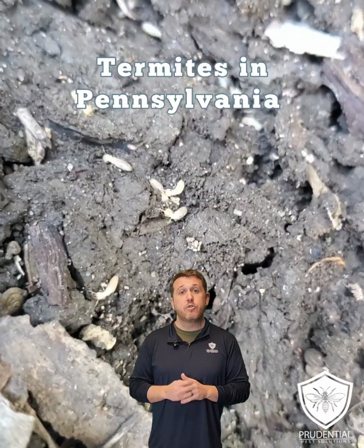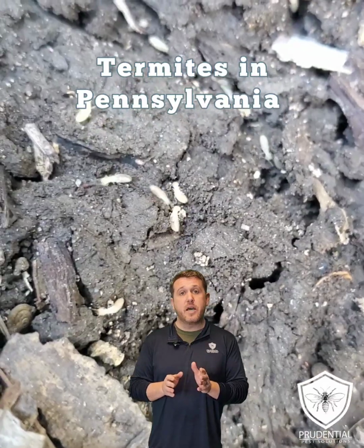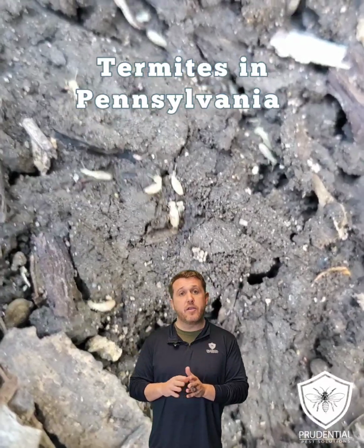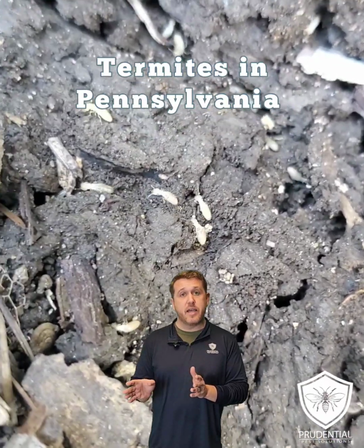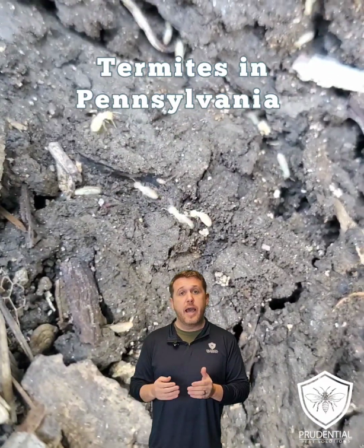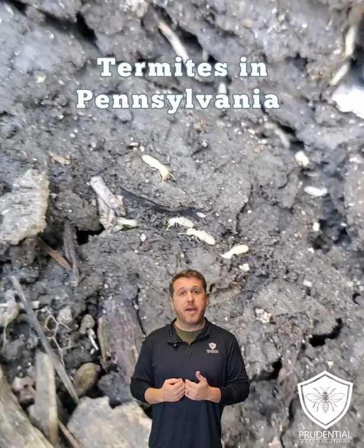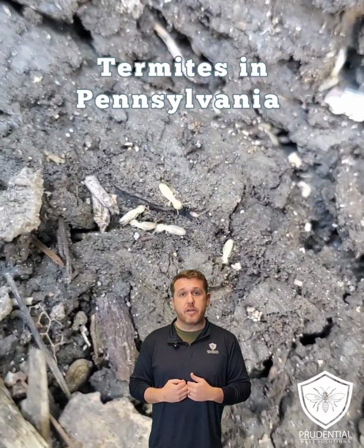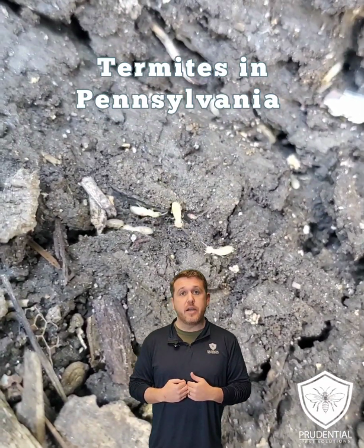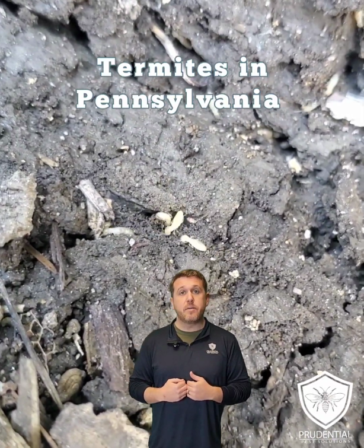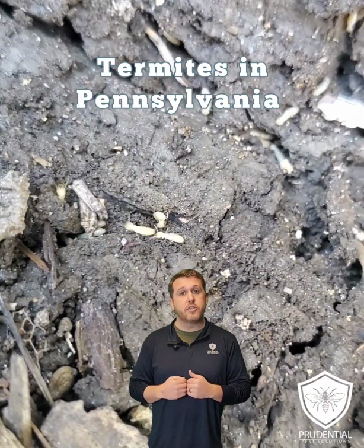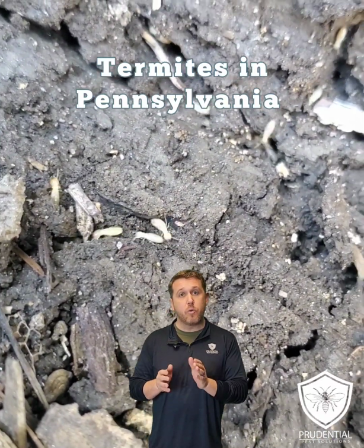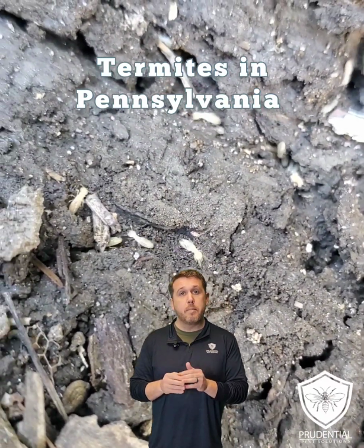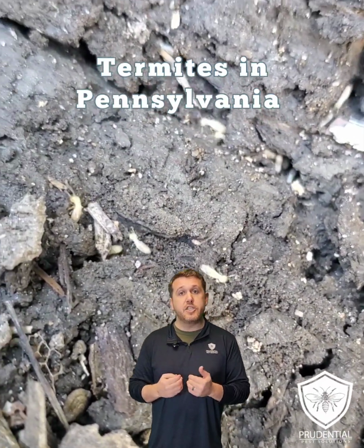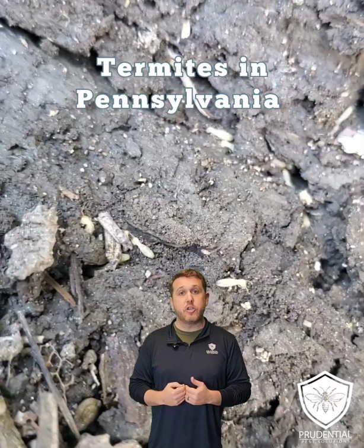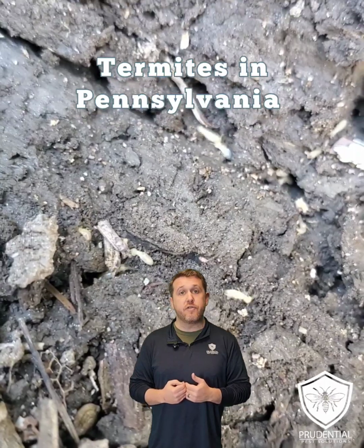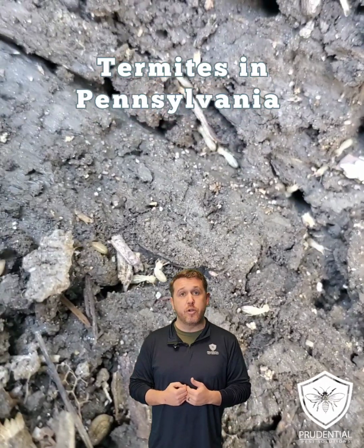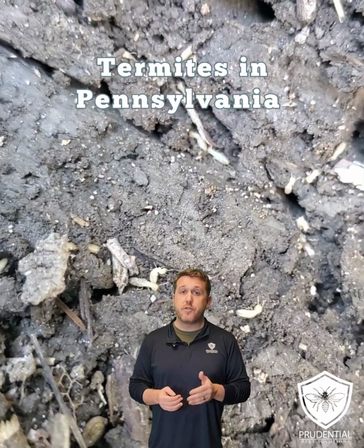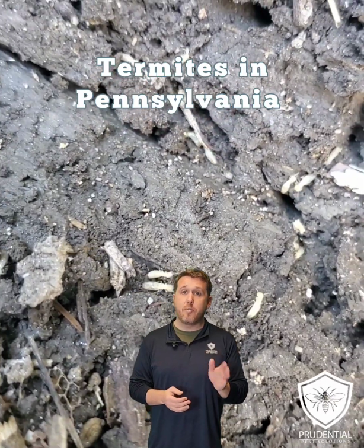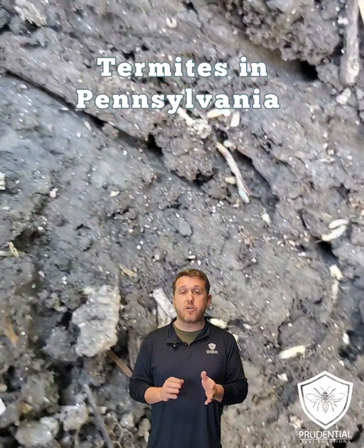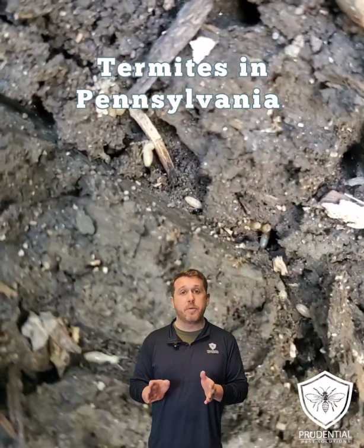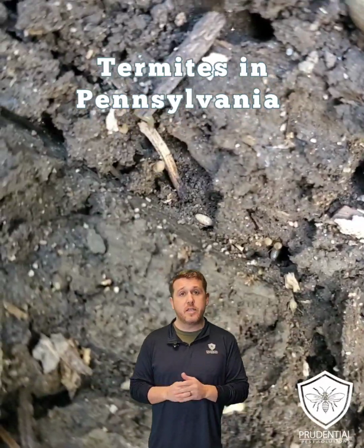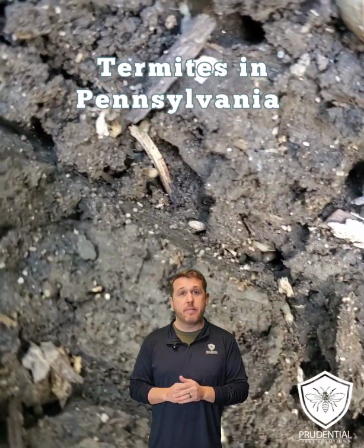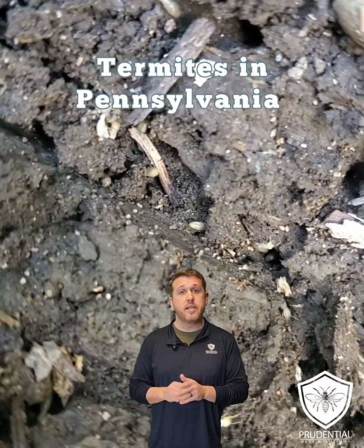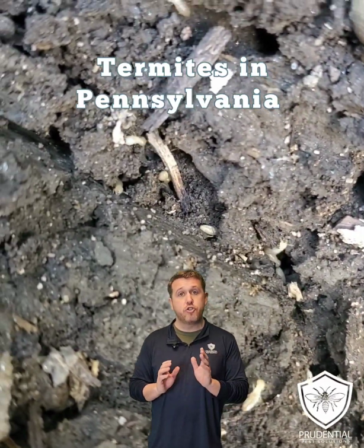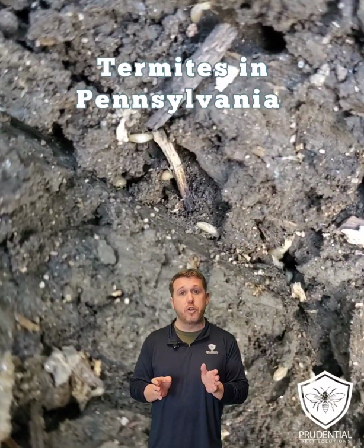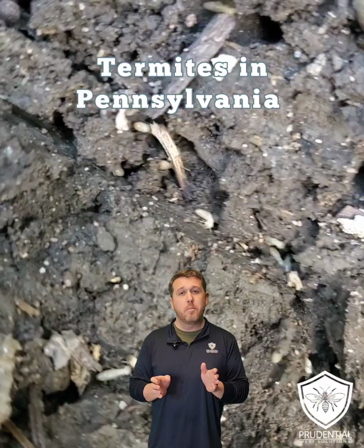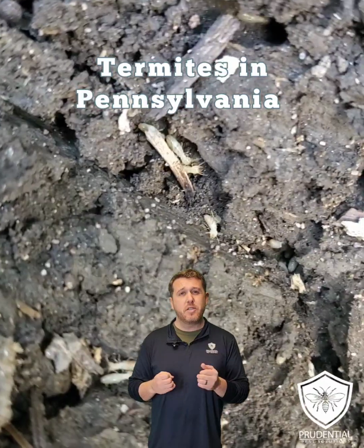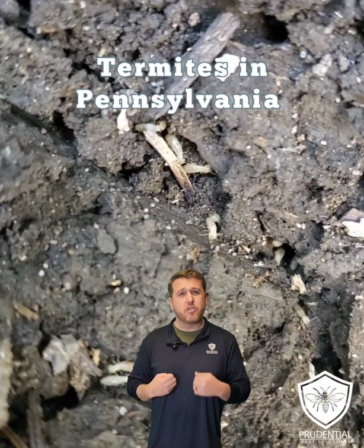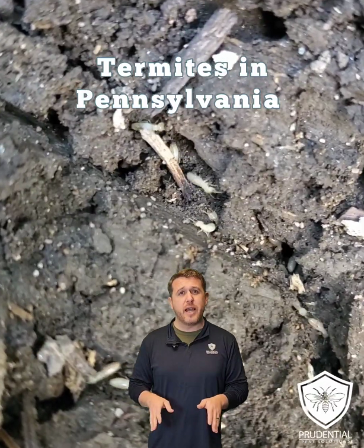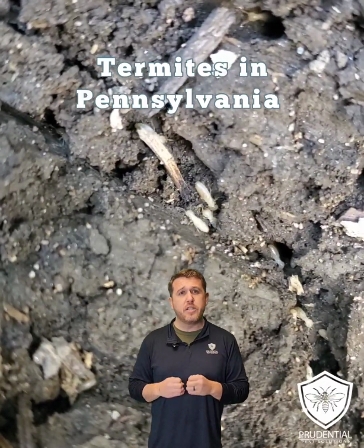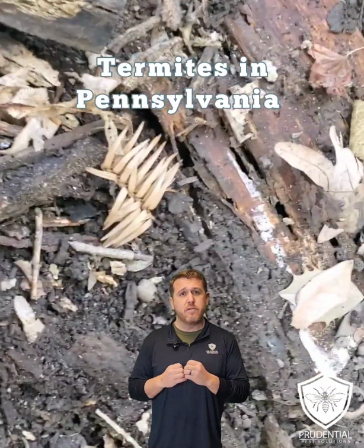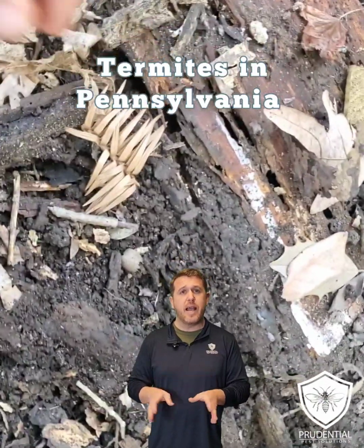Termites, unlike other insects, actually have a bacteria in their gut that allows them not just to chew the wood but to digest it and use it as food. Things like carpenter ants and carpenter bees — yes, they'll damage wood, yes they'll chew wood, but they usually just excrete it out or leave frass.